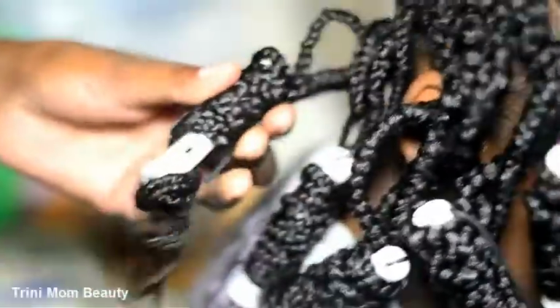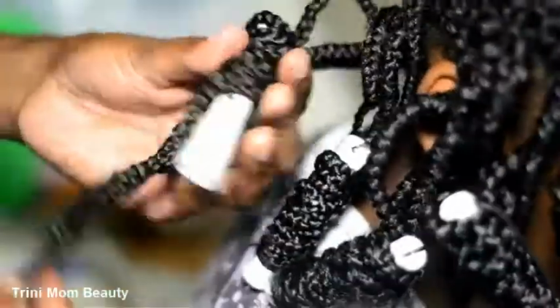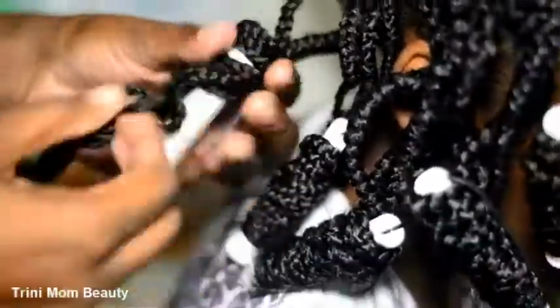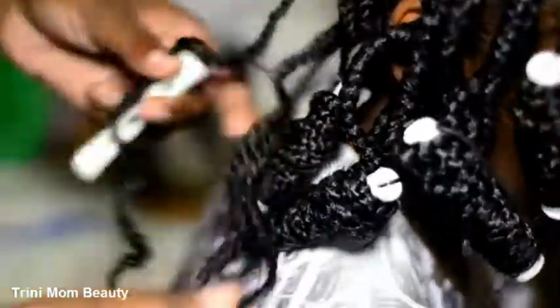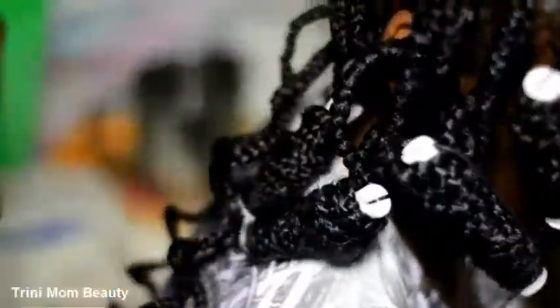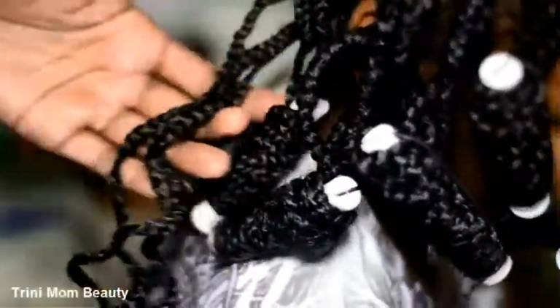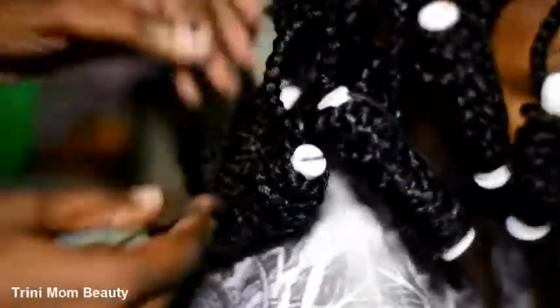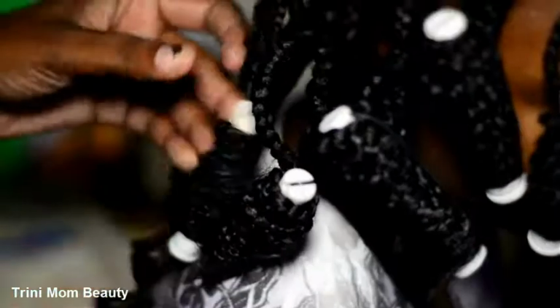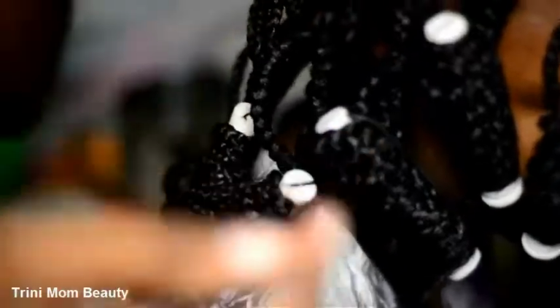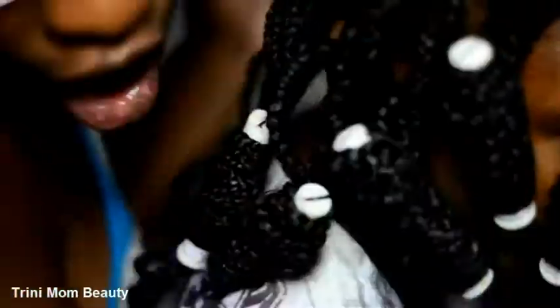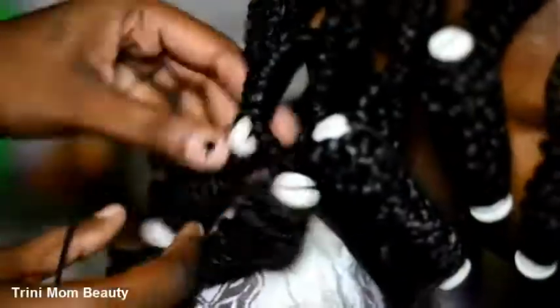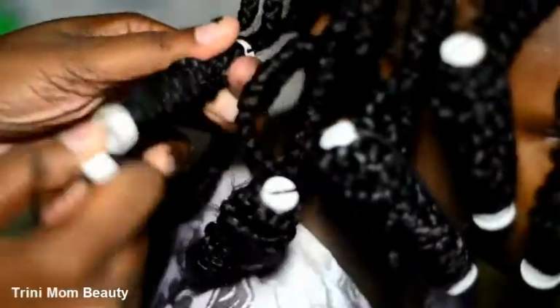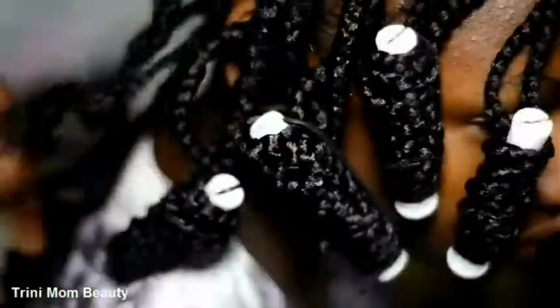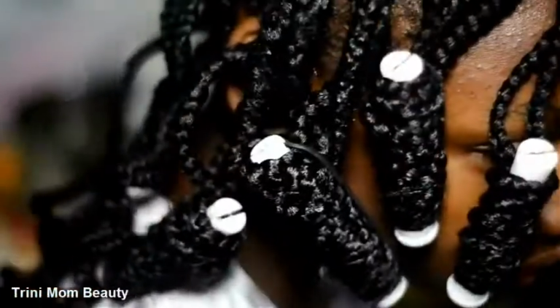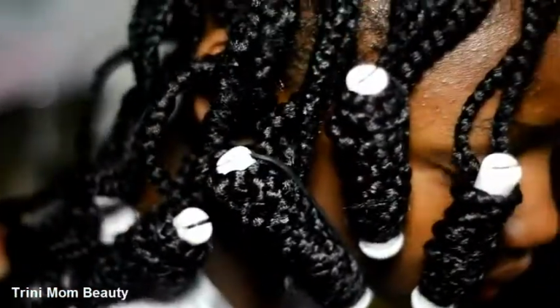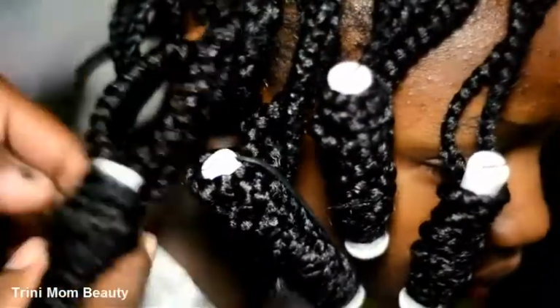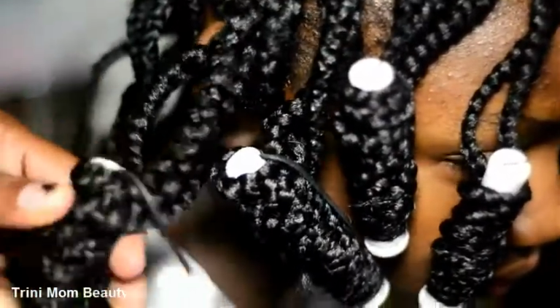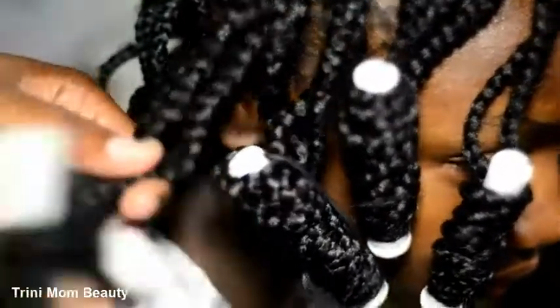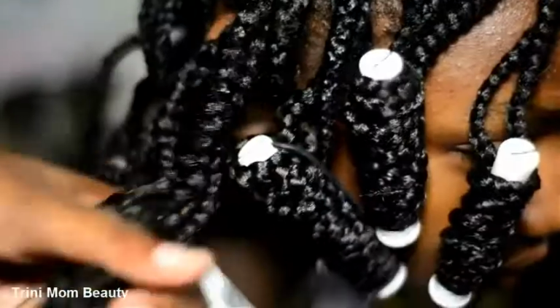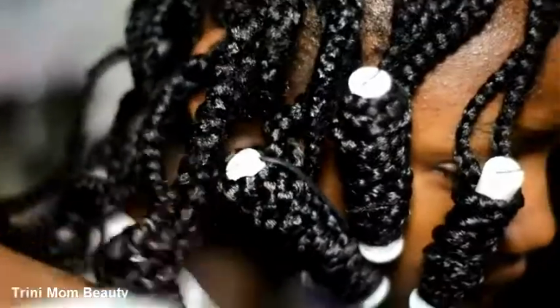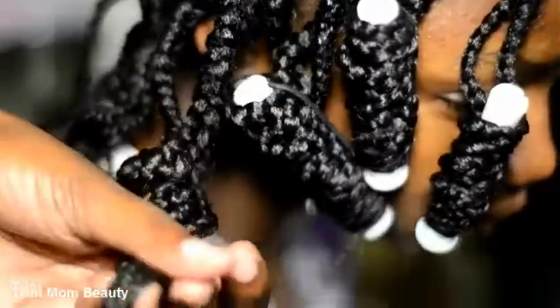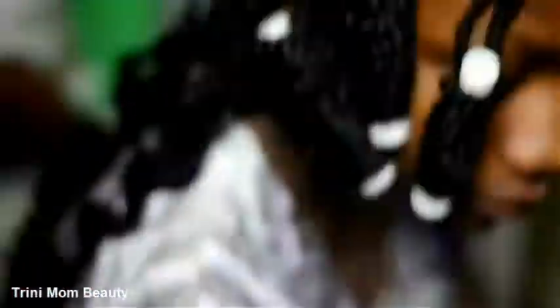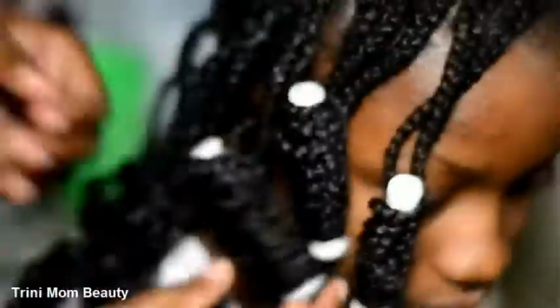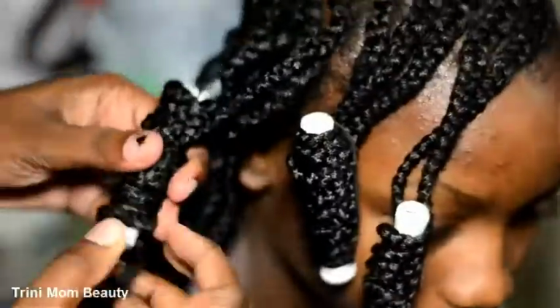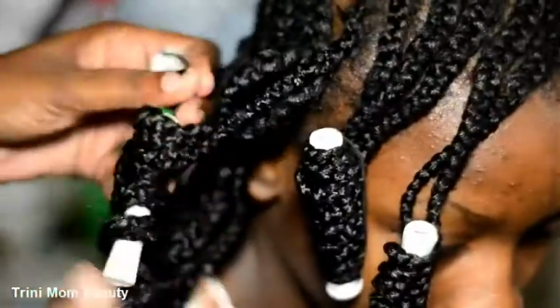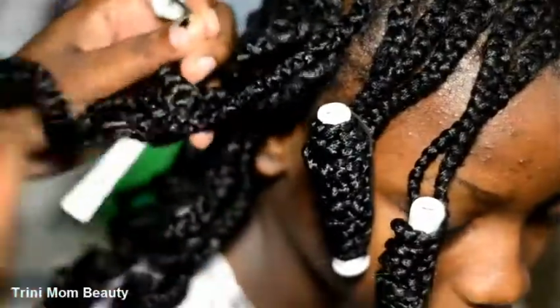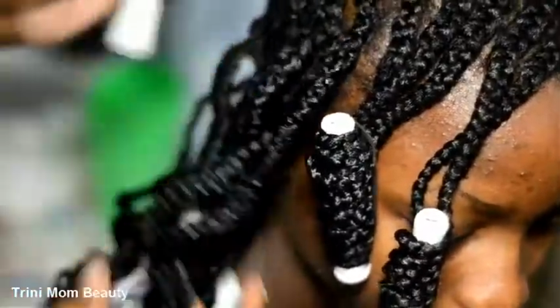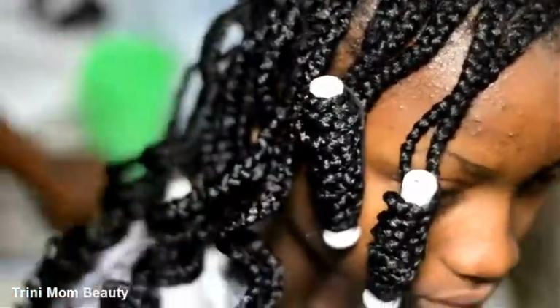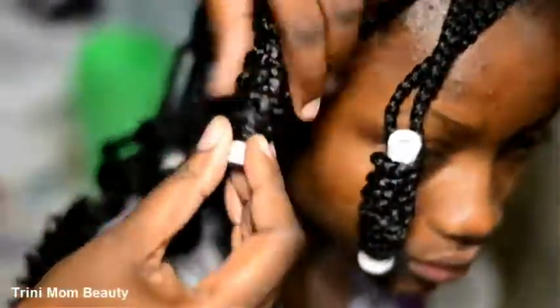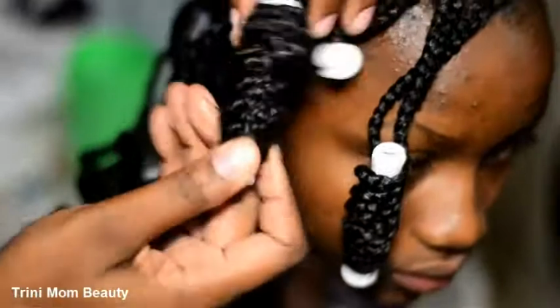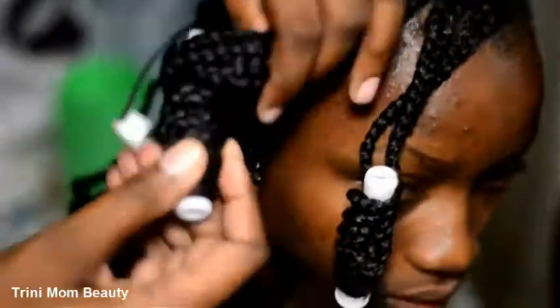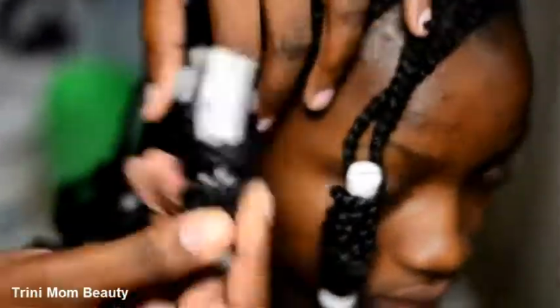Take the rollers out when the hair is a bit drier and you get a curl pattern. This is completely optional — if you don't want to curl the hair, you can do what you want to the ends. But I chose to do it for her, and that's about it.